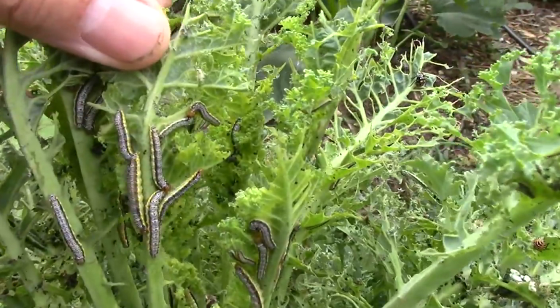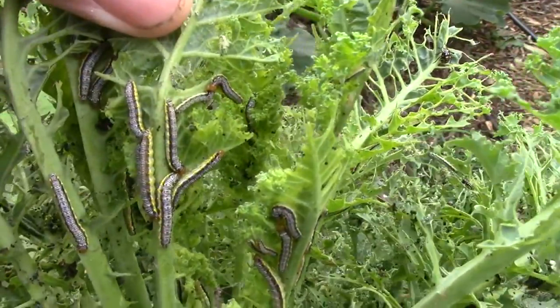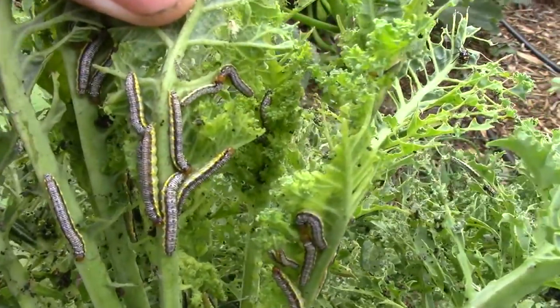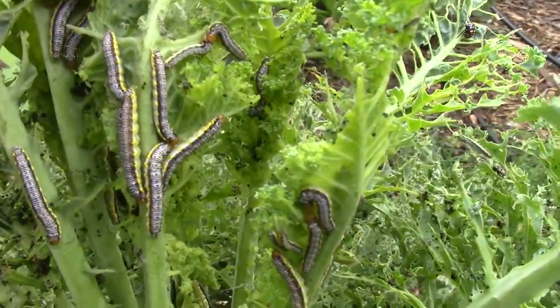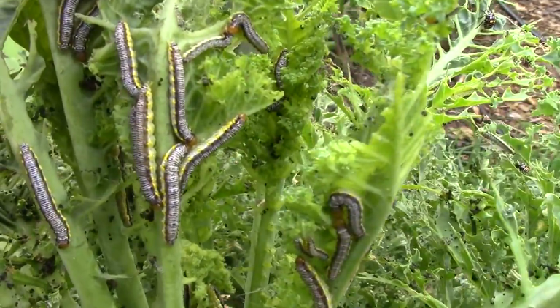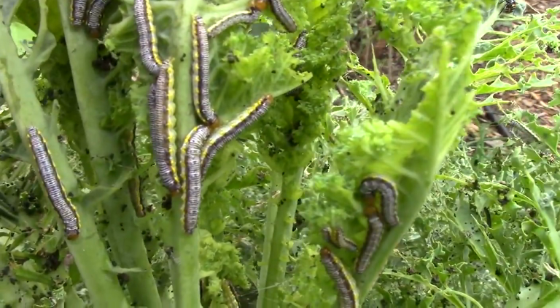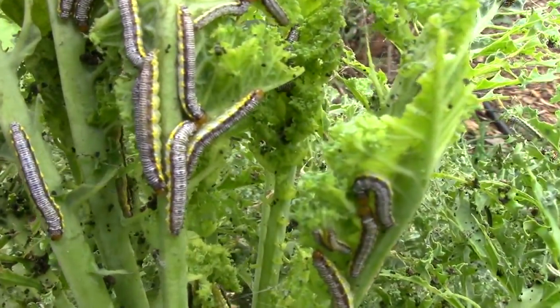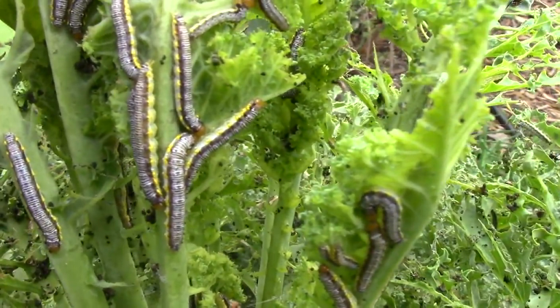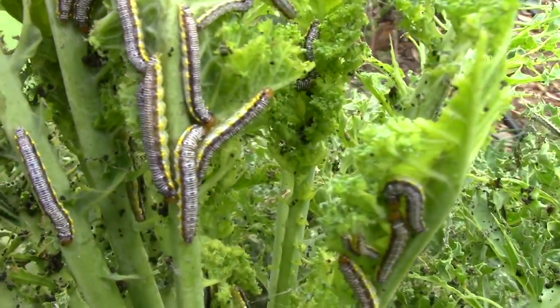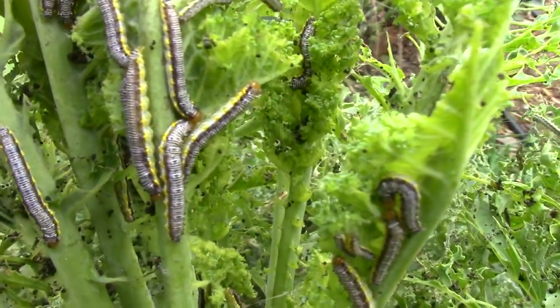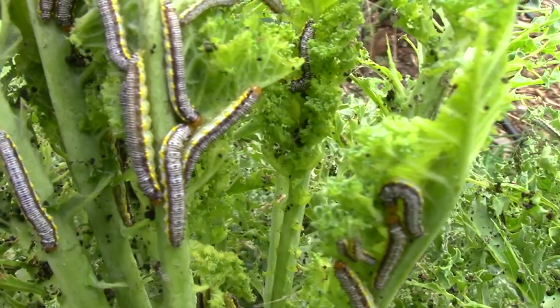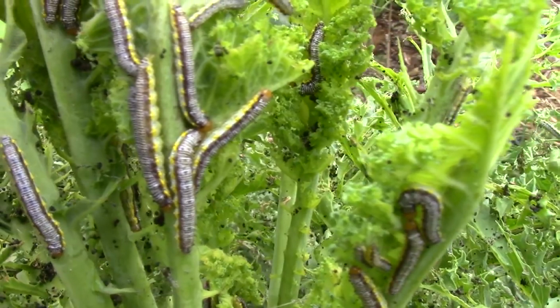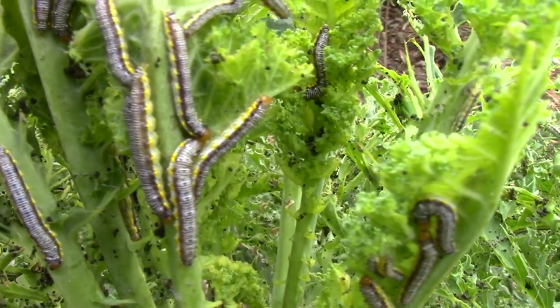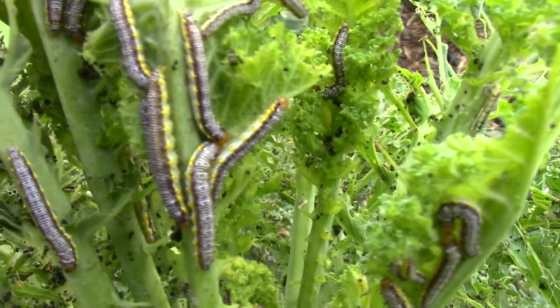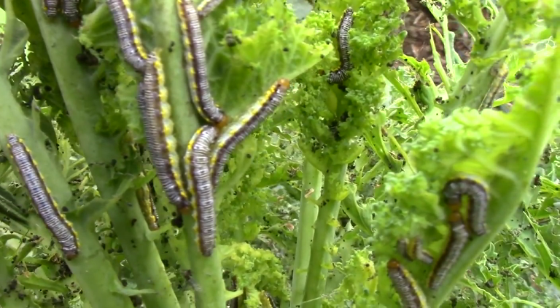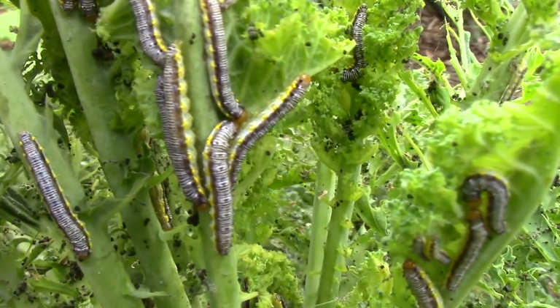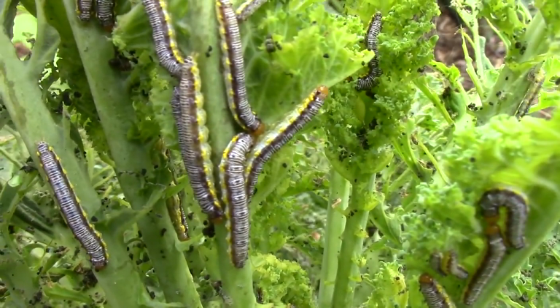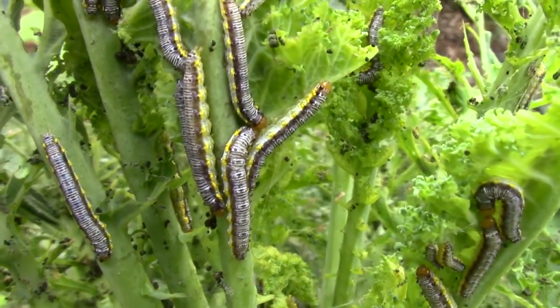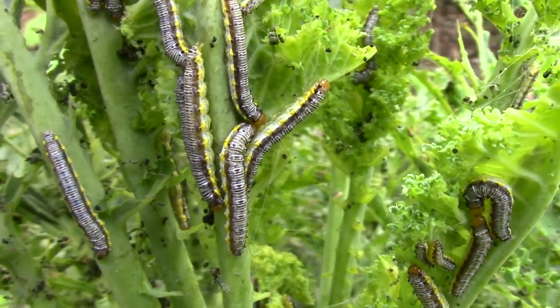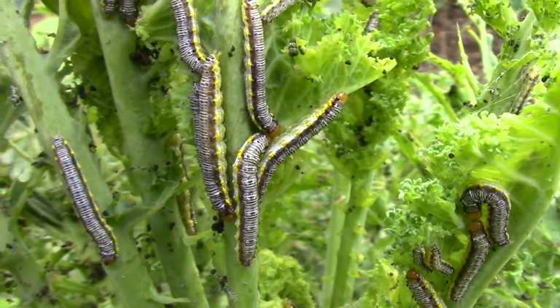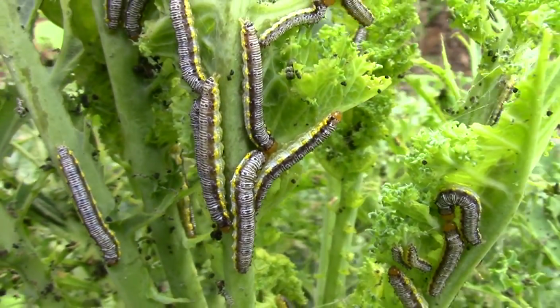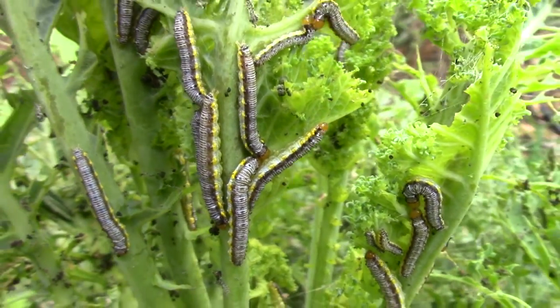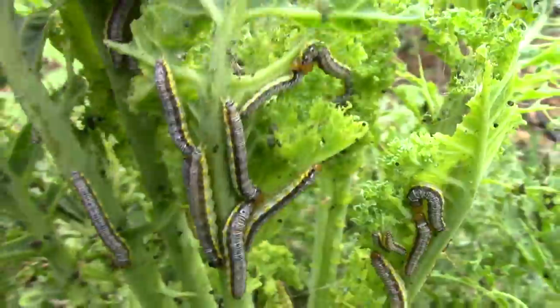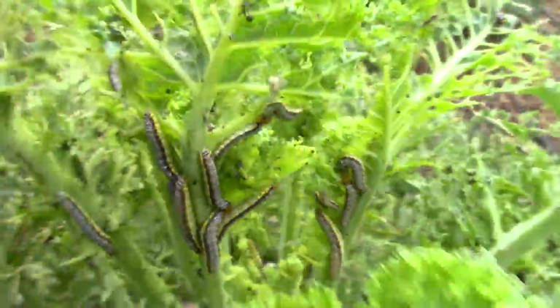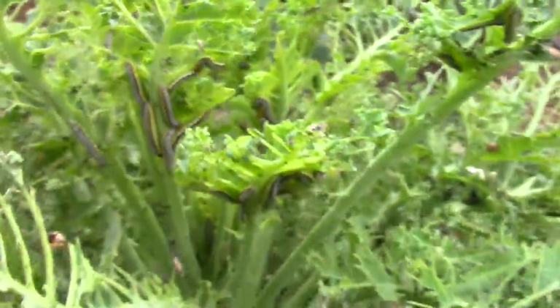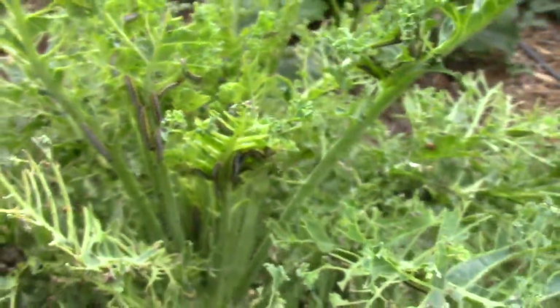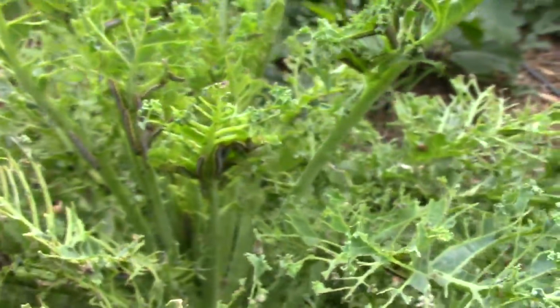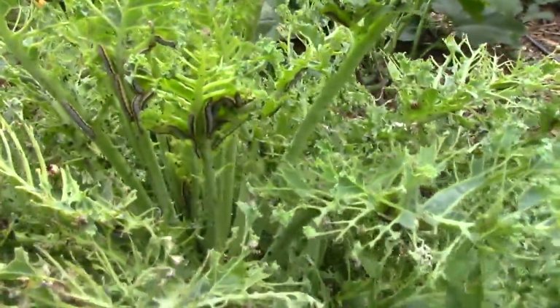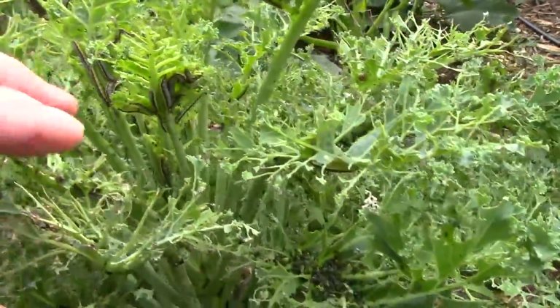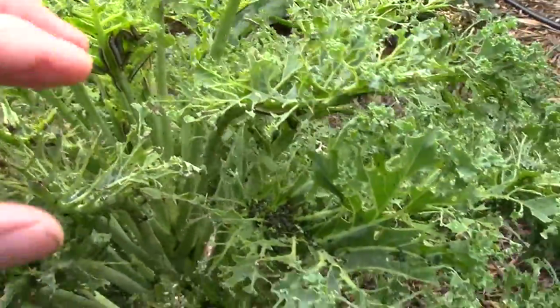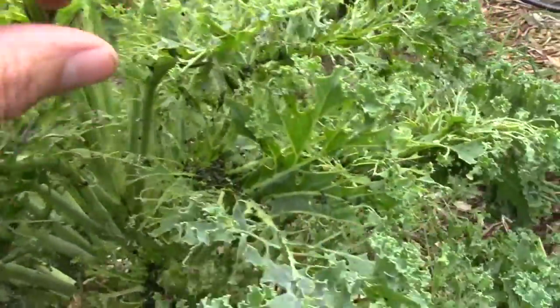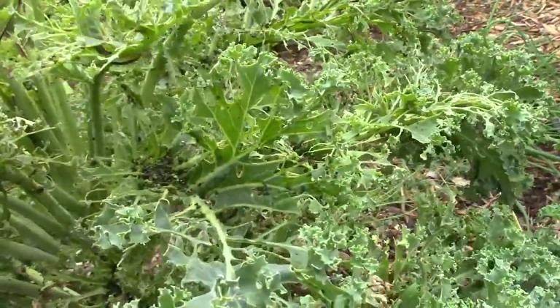Let's get a closer look here. These are called cross-striped cabbage worms. And as you can see, if you get a number of them on your plants at once, they can do some serious damage.